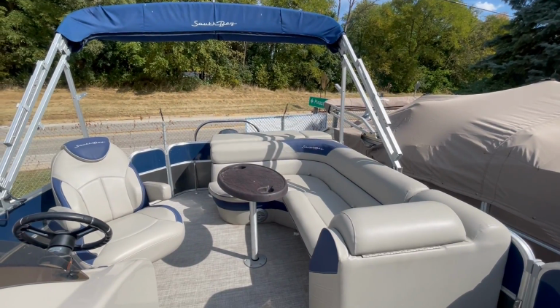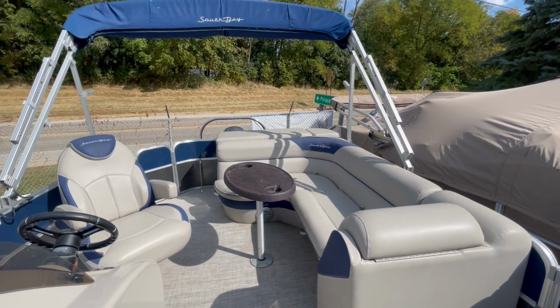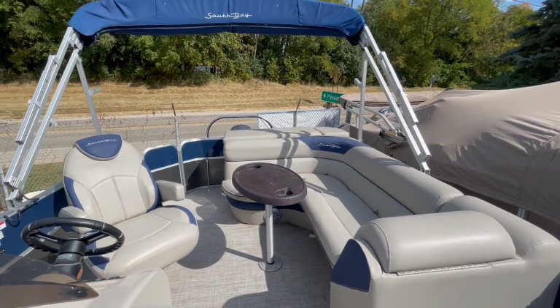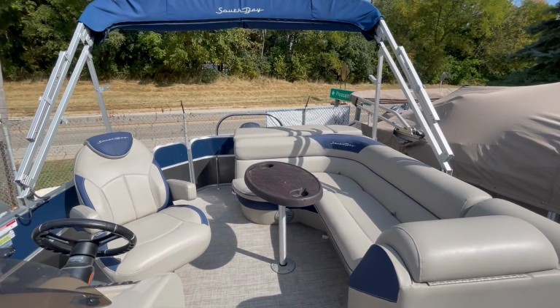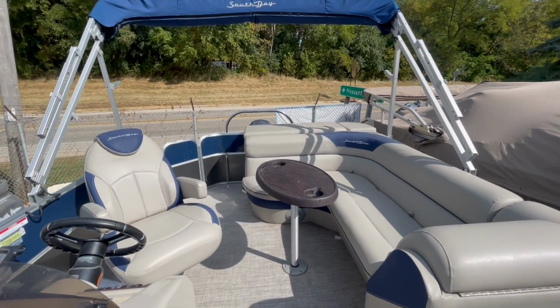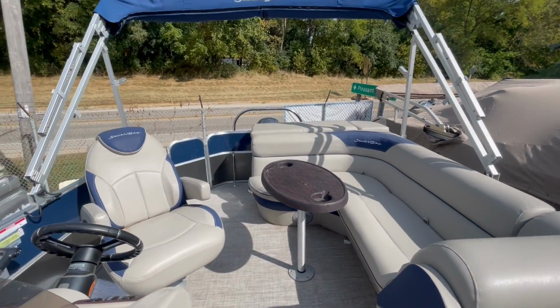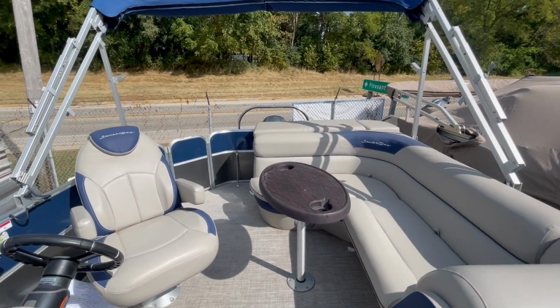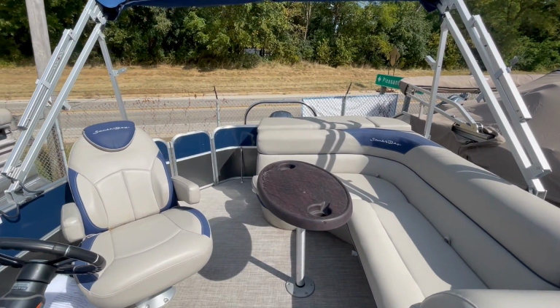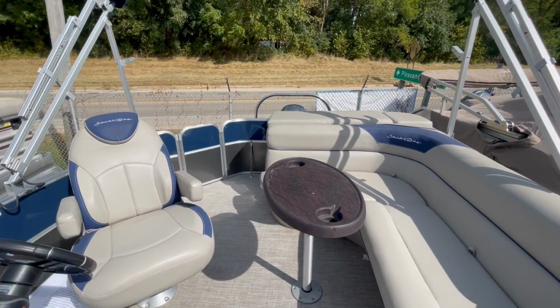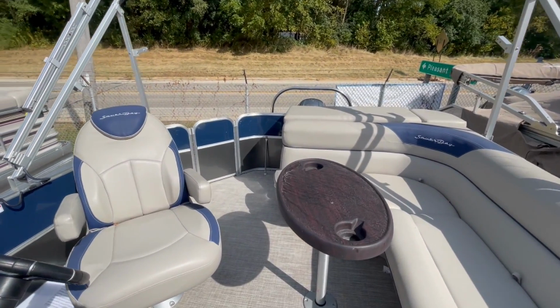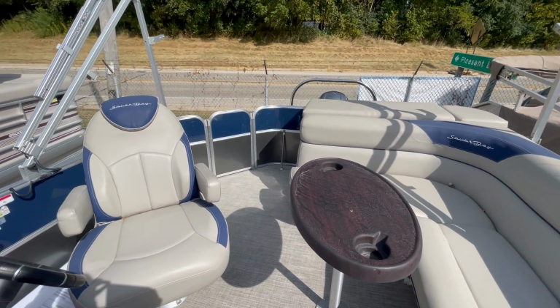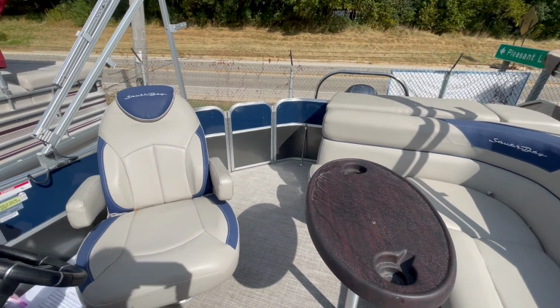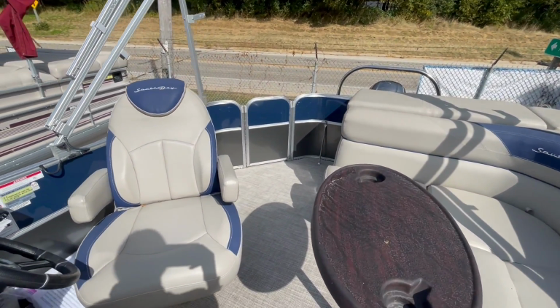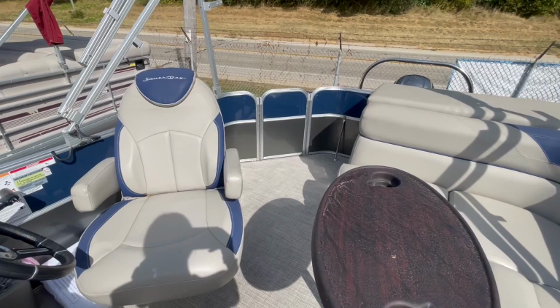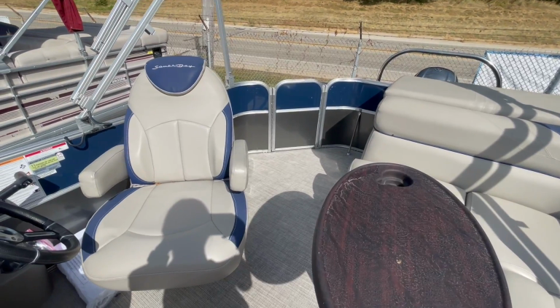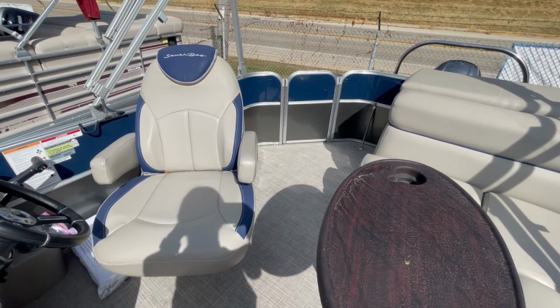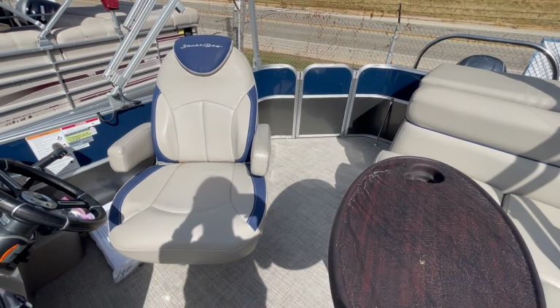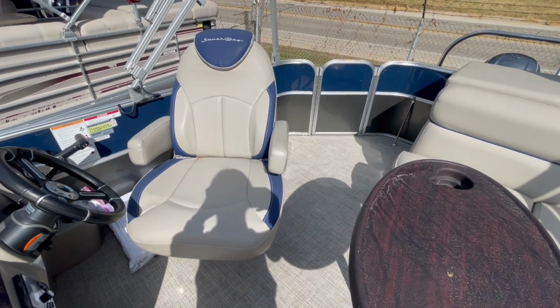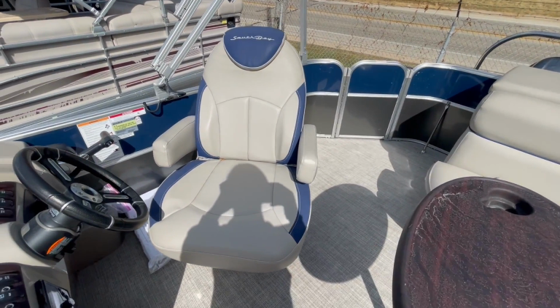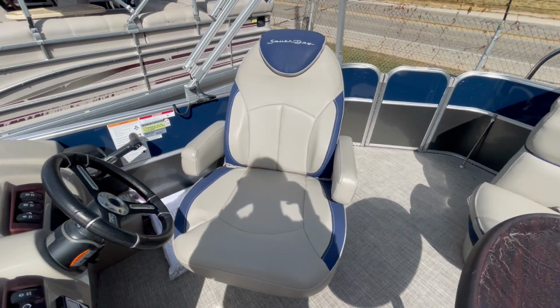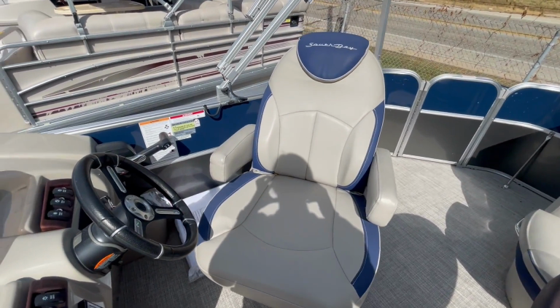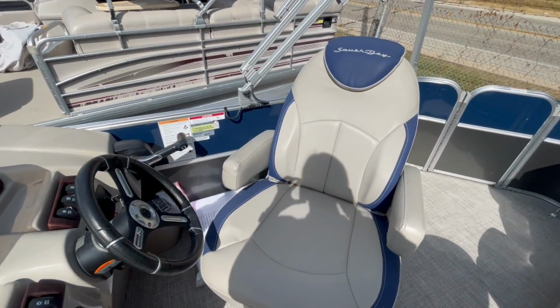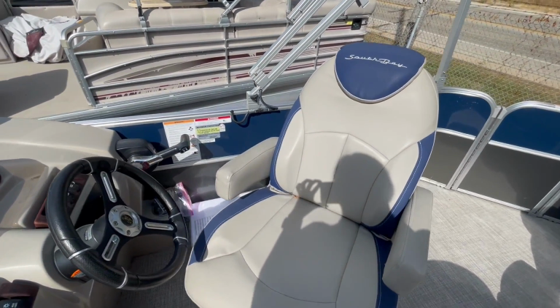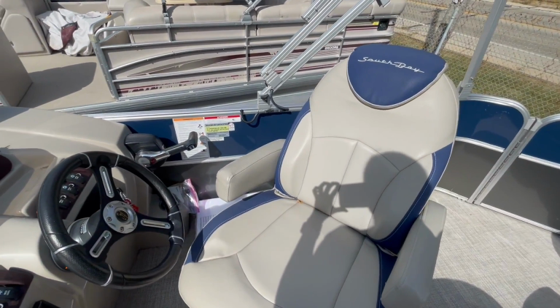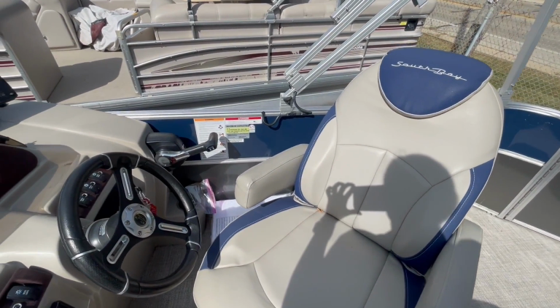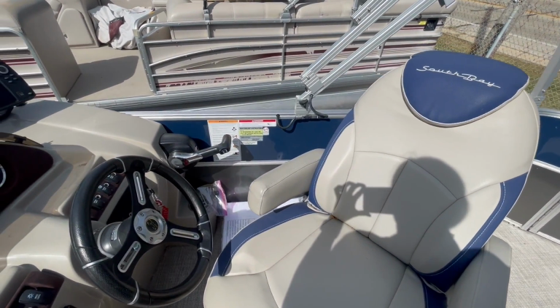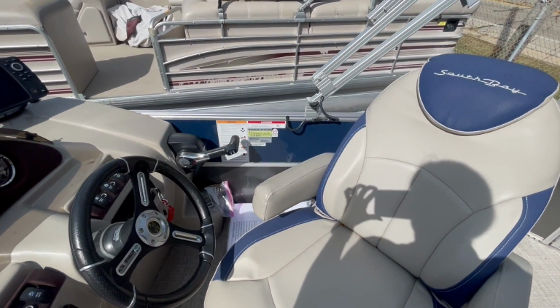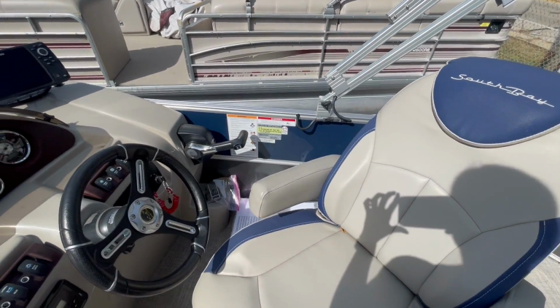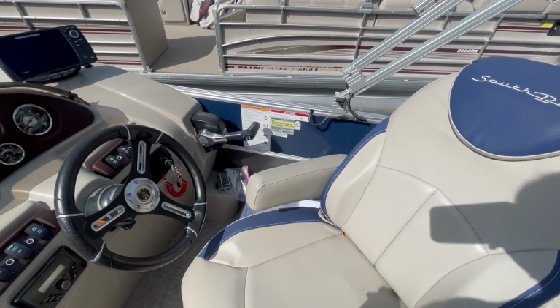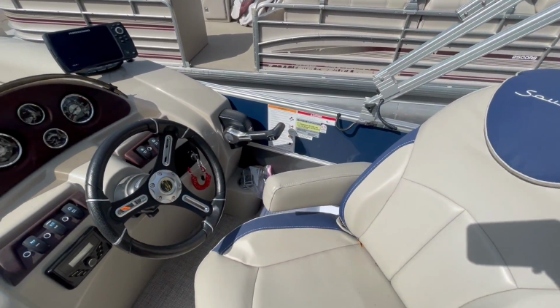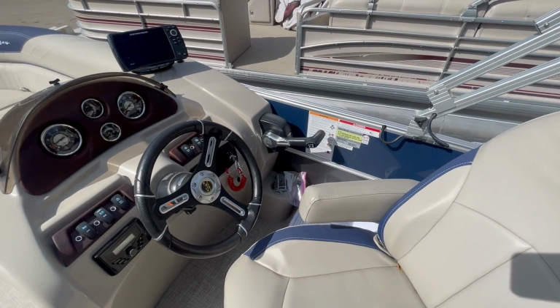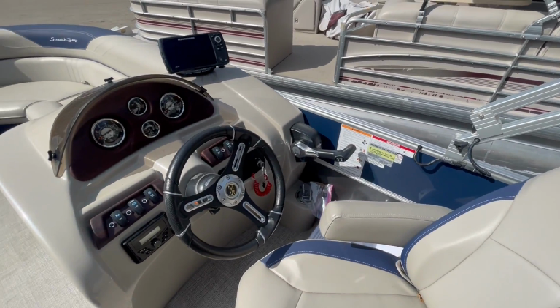Full cover bimini top, ski tow bar, table, full vinyl decking — this is a triple tube with an 11-person capacity.